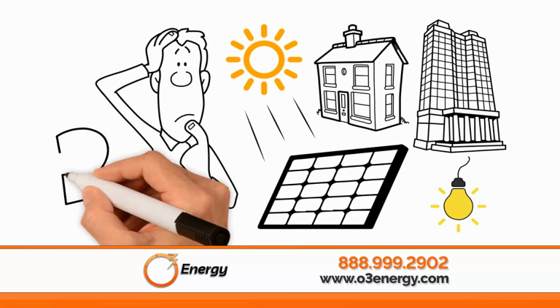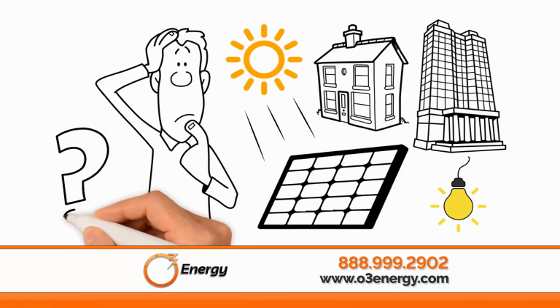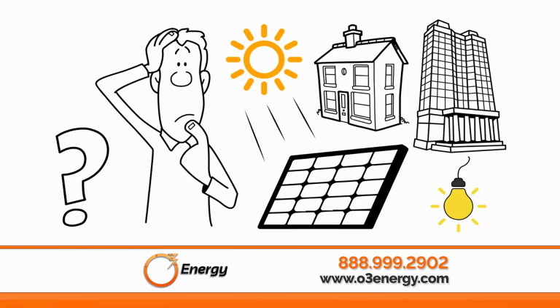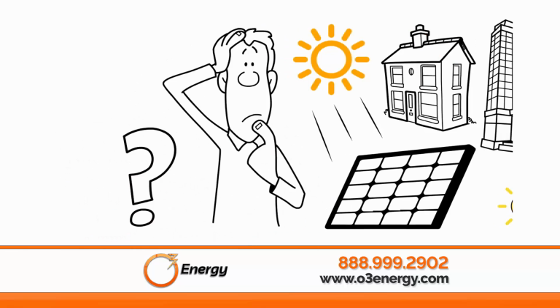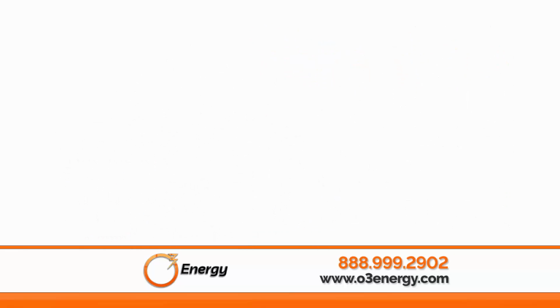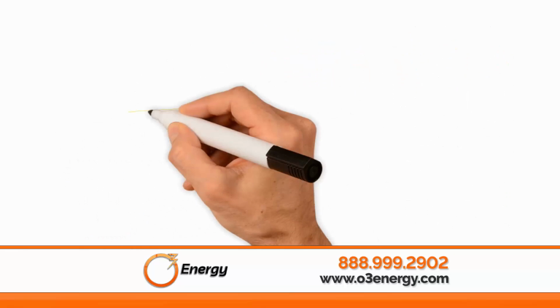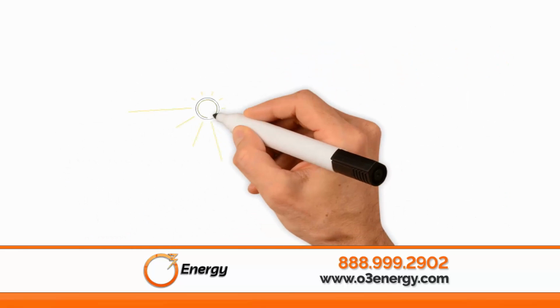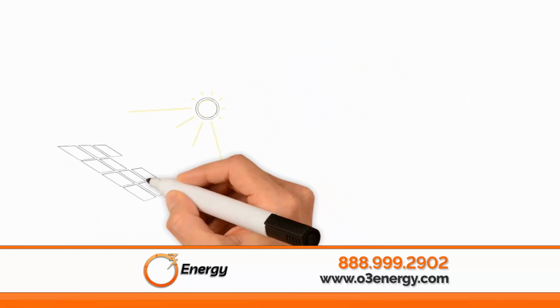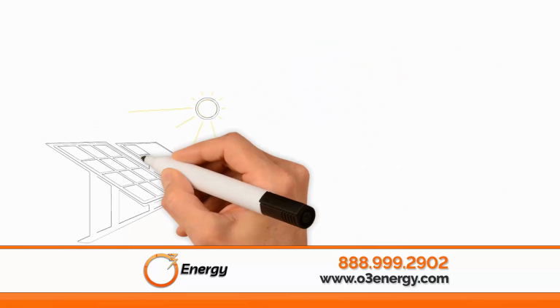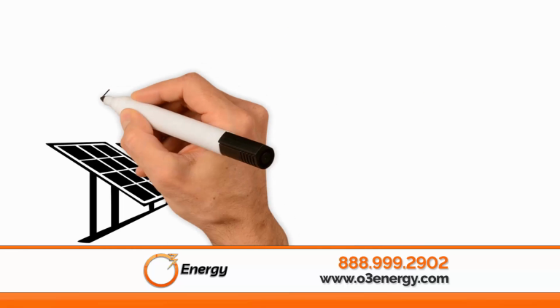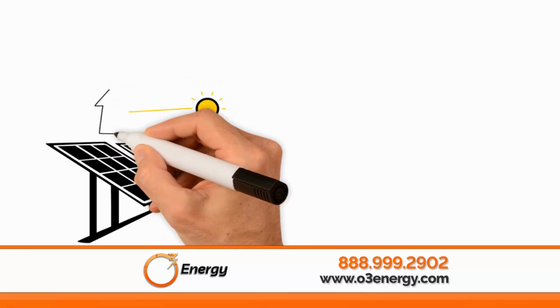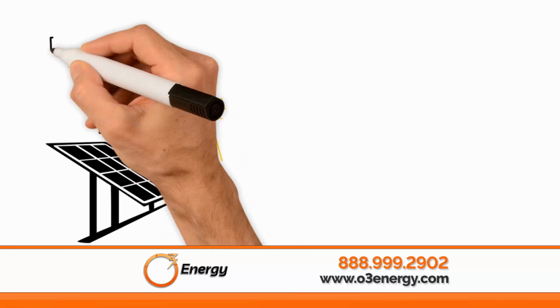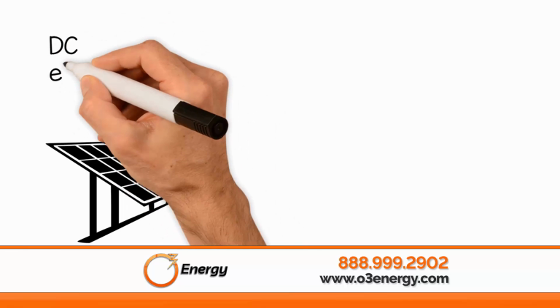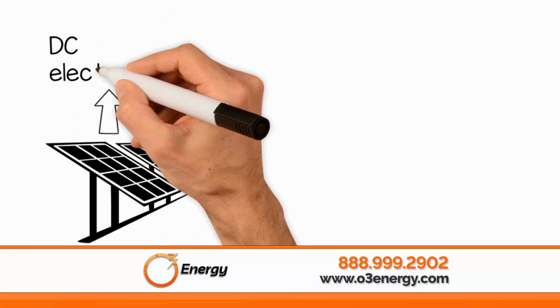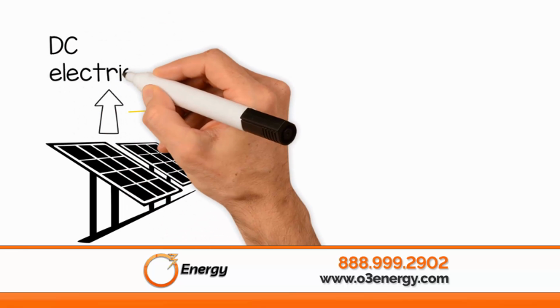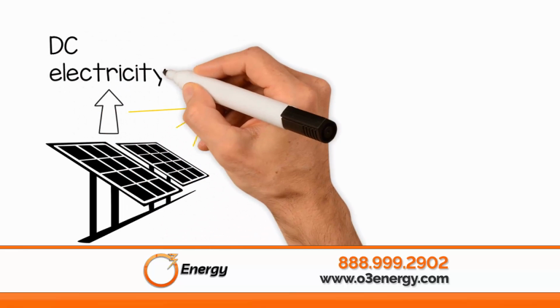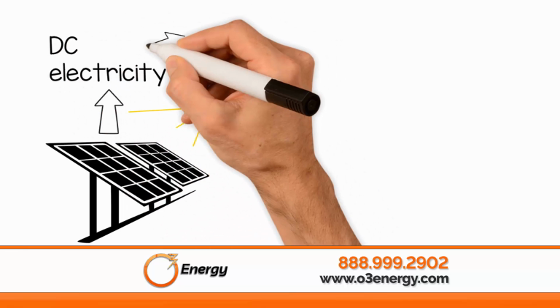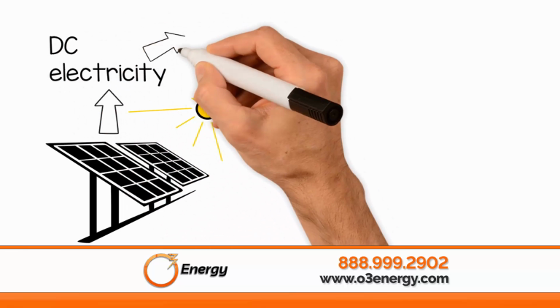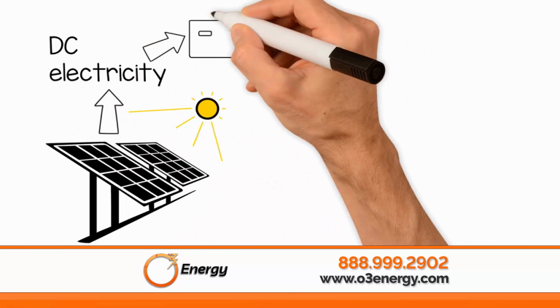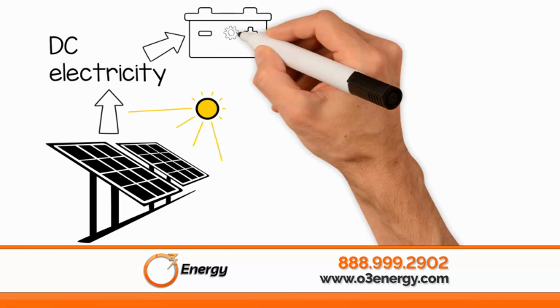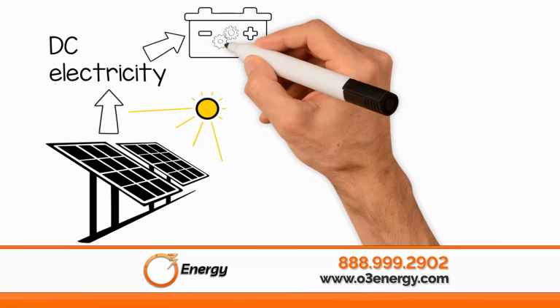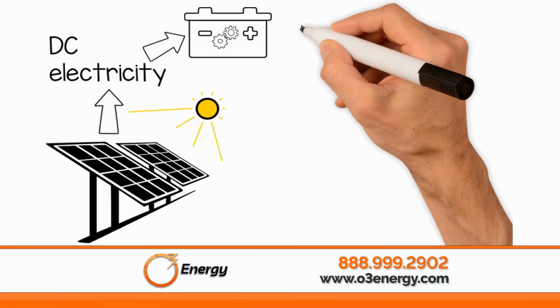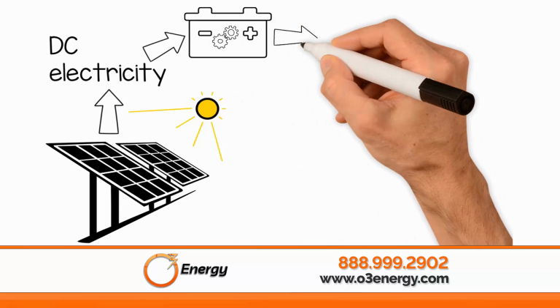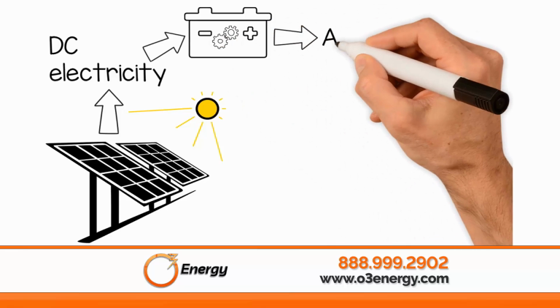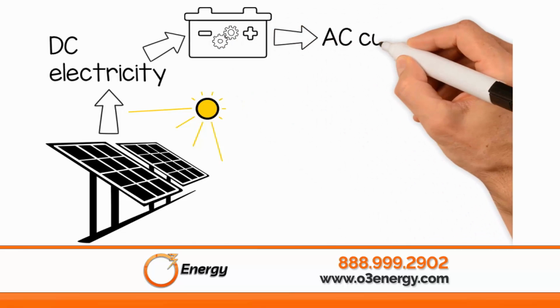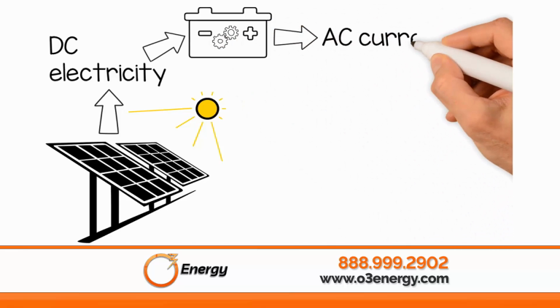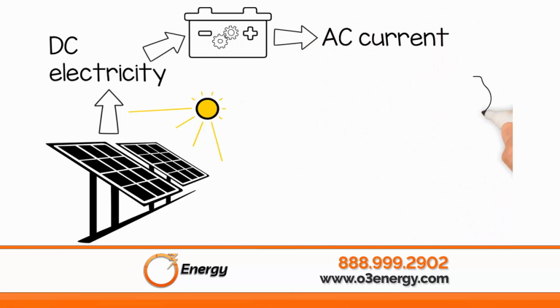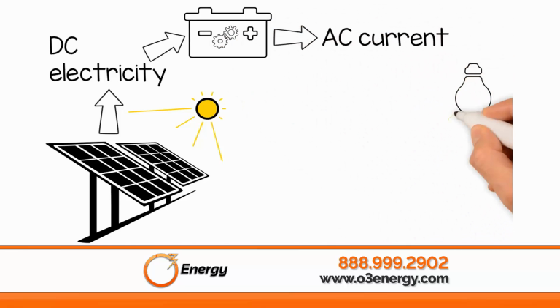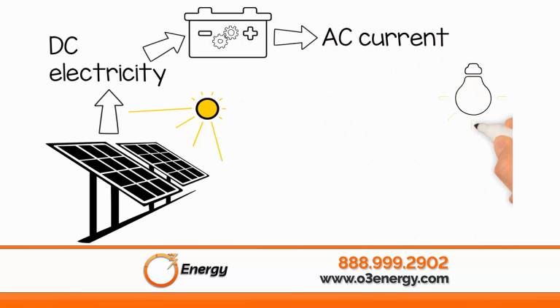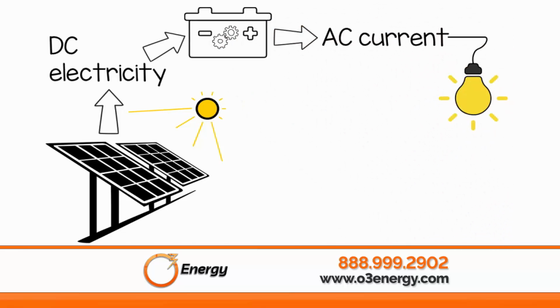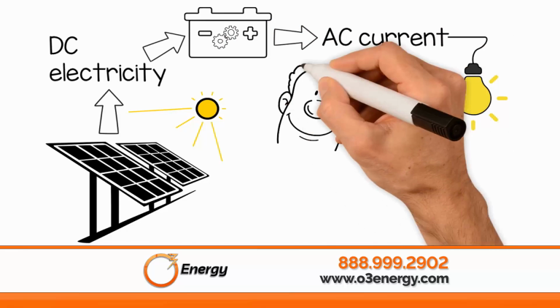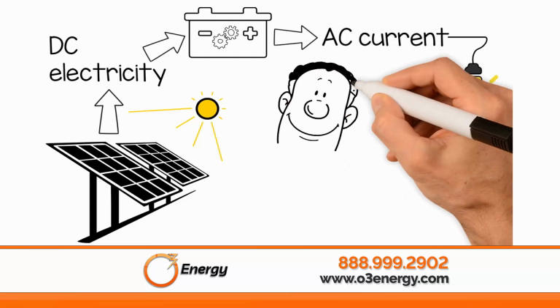How, you might ask? Solar panels collect sunlight and turn it into direct current or DC electricity. Then the electricity travels through an inverter that turns it into alternating current or AC, so it can be used just like the energy you are already using.